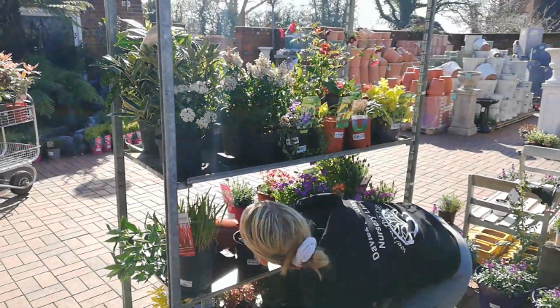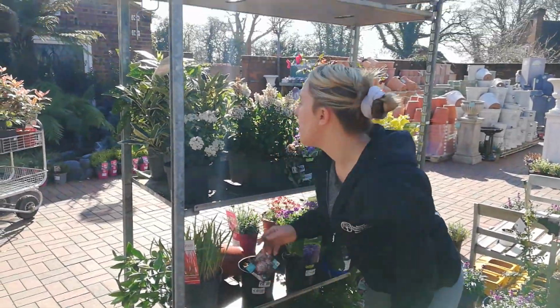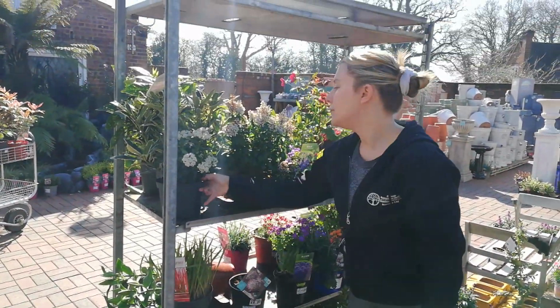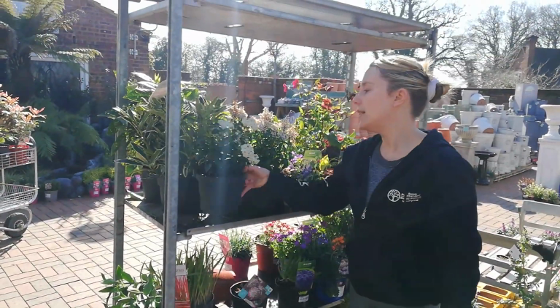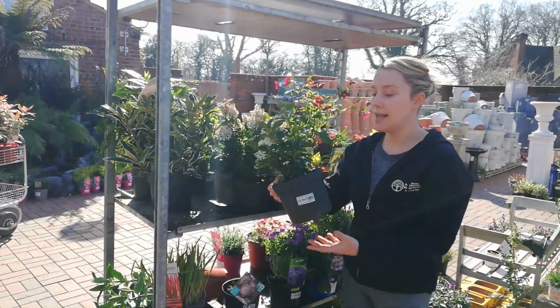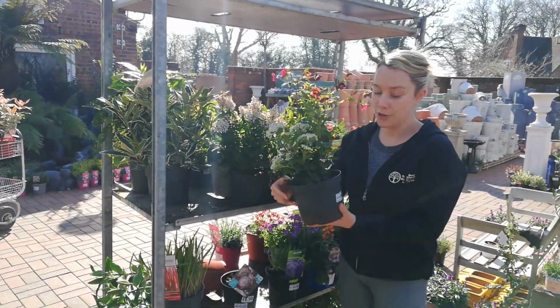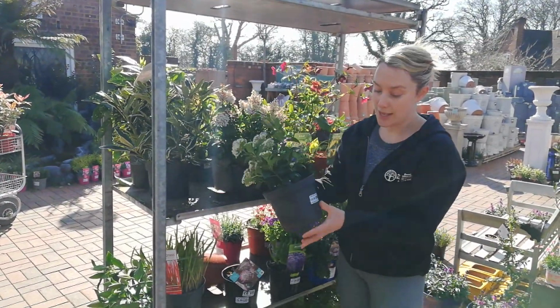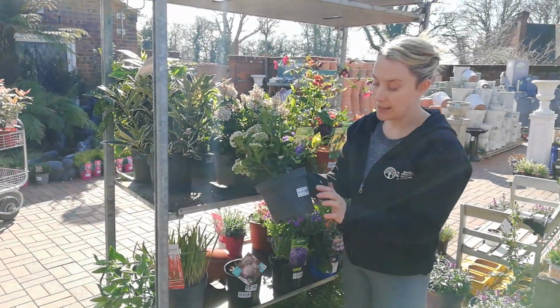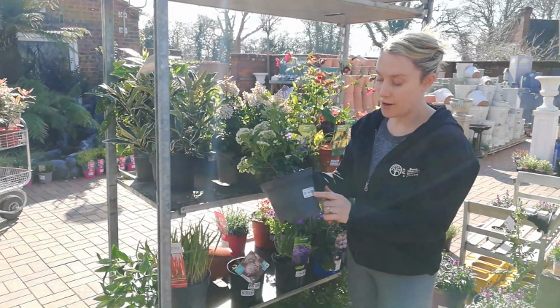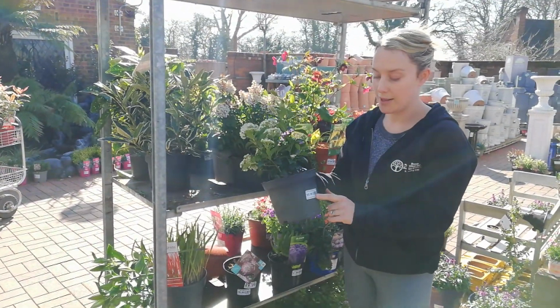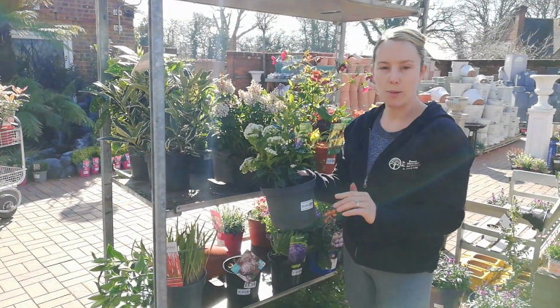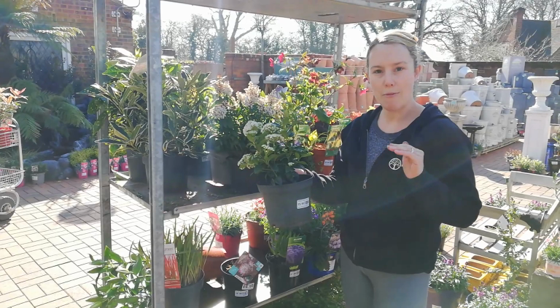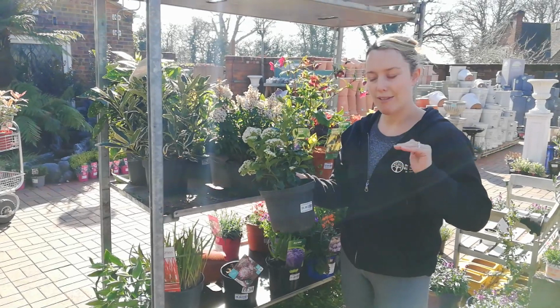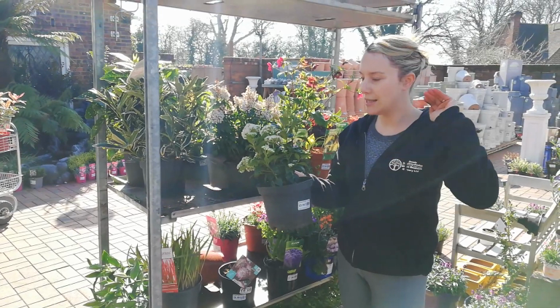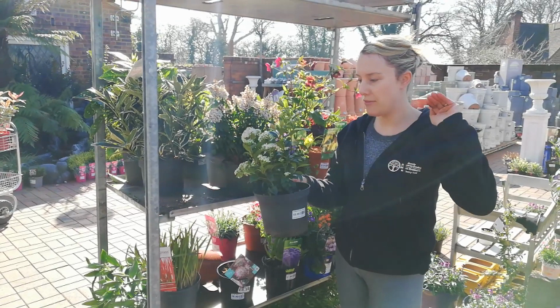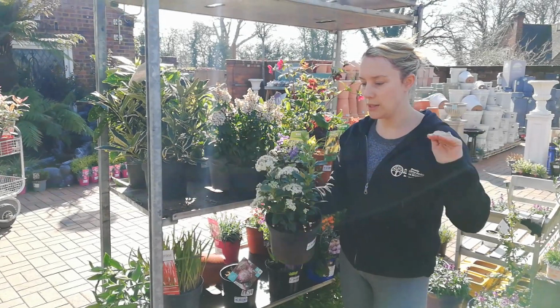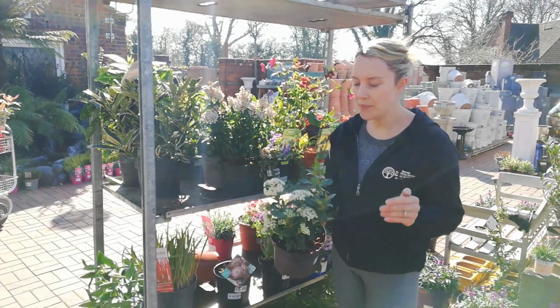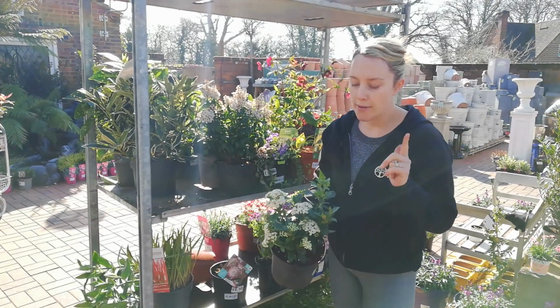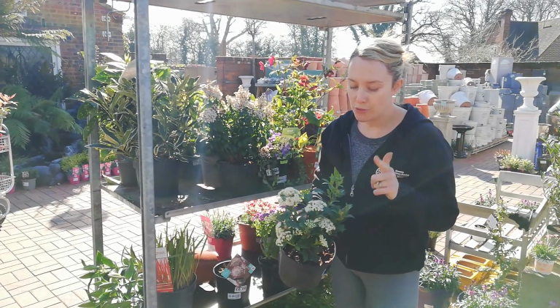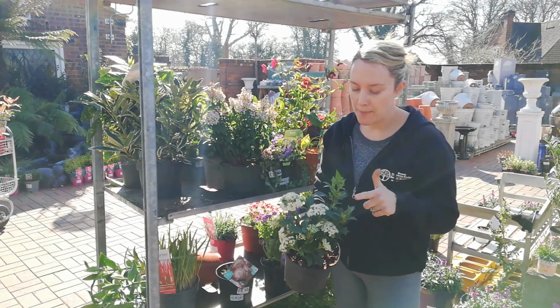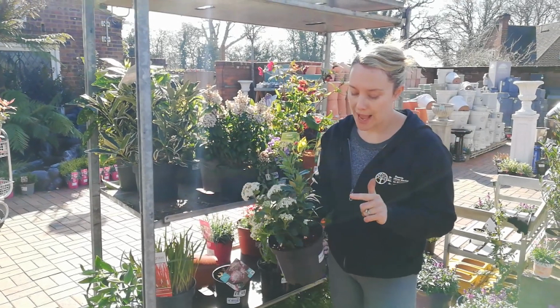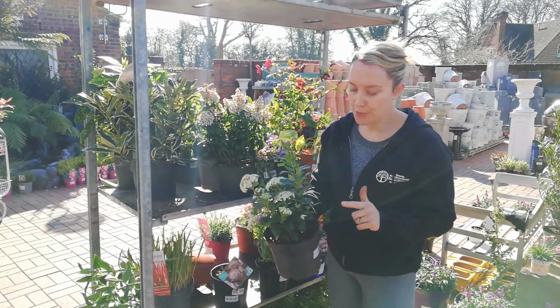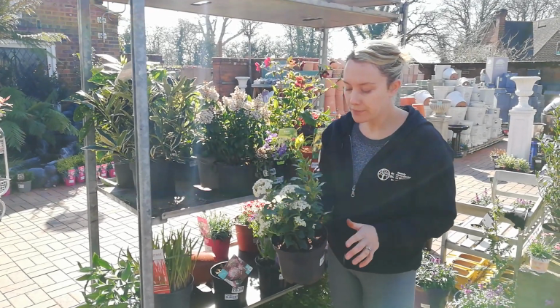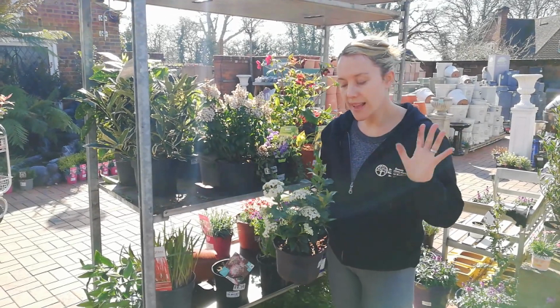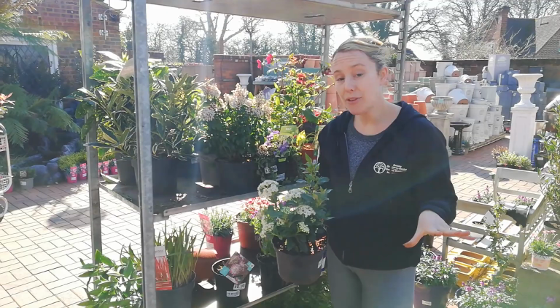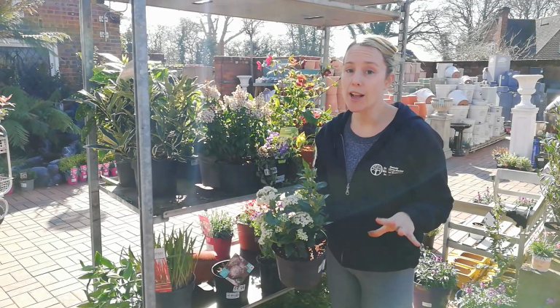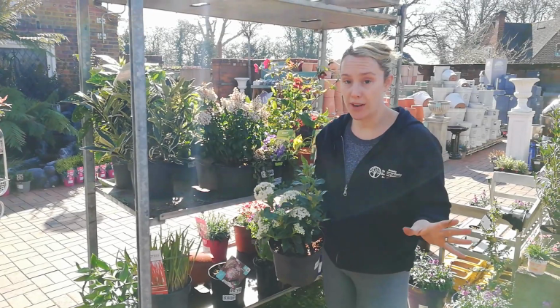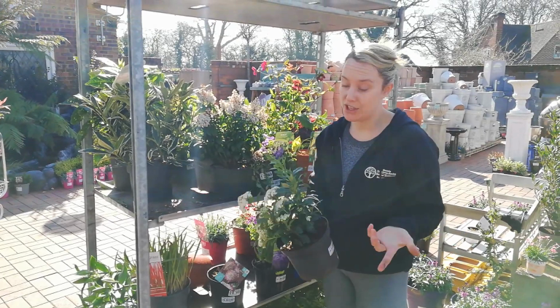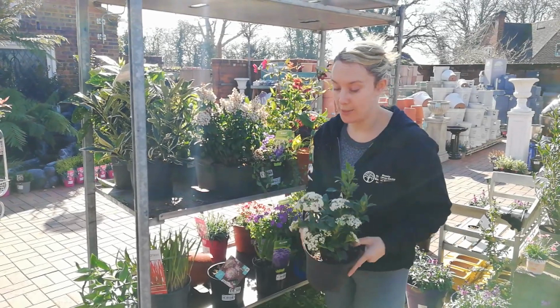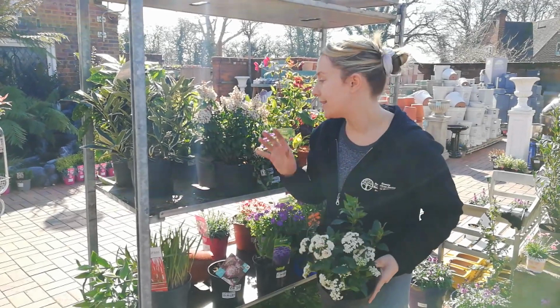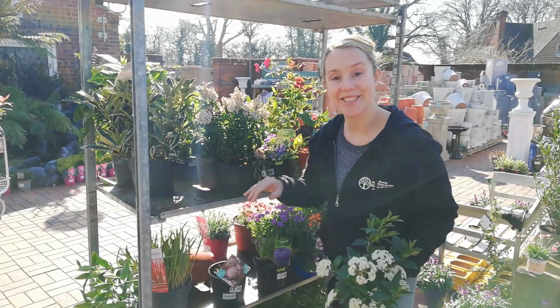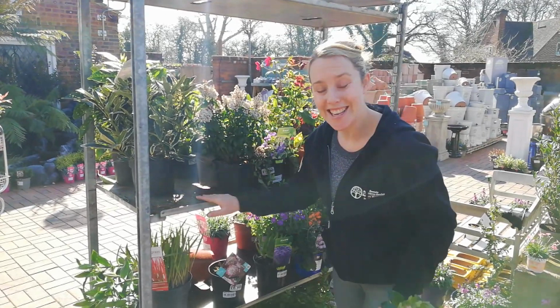We've got Byburnham's Highness in different sizes. This is the £5.99 size but we have about three sizes above this as well. Flowers from December to April. It's evergreen and copes really well with a shady spot as the category suggests.